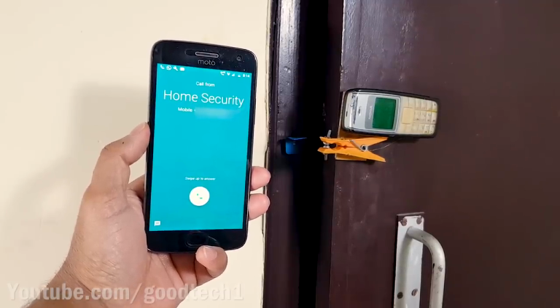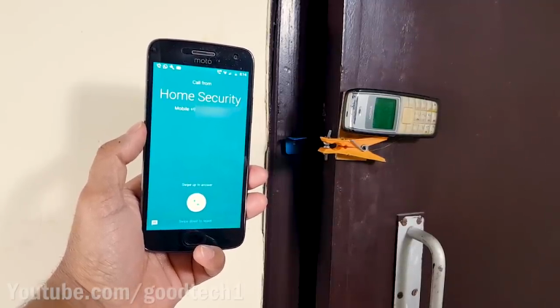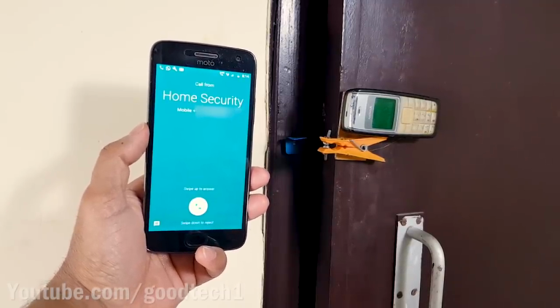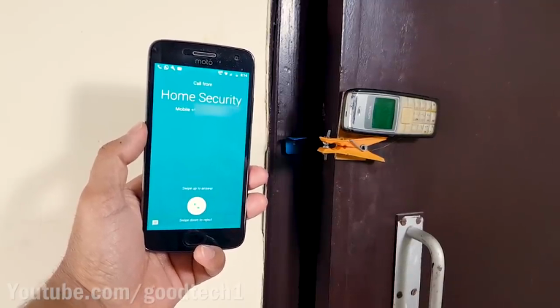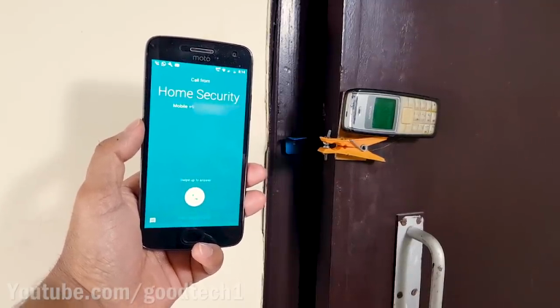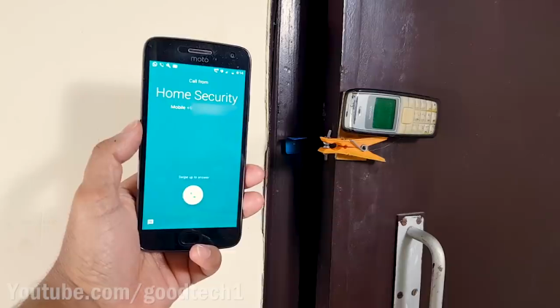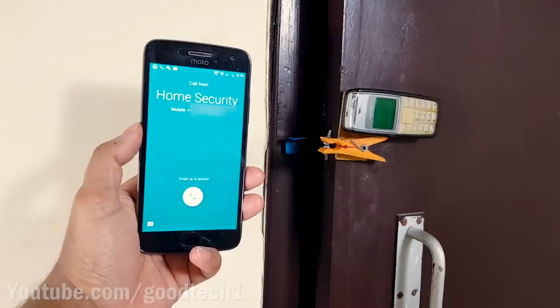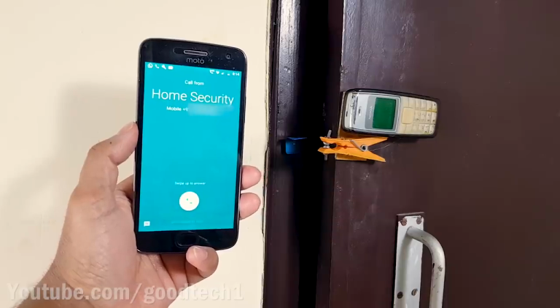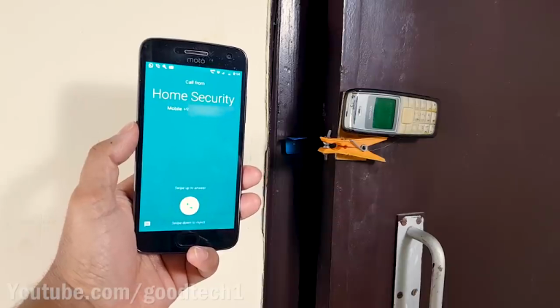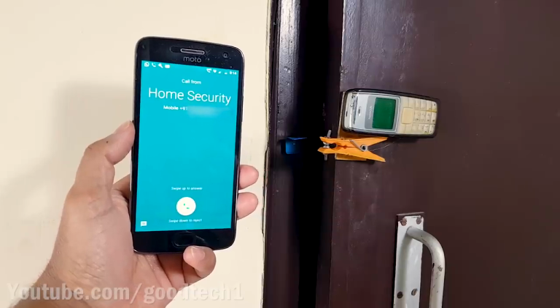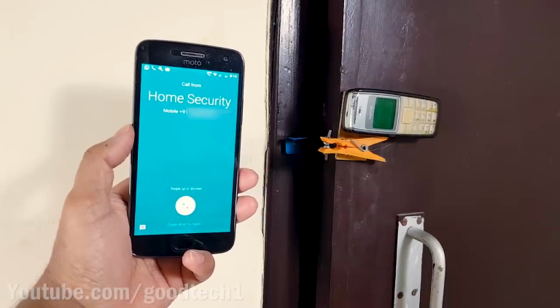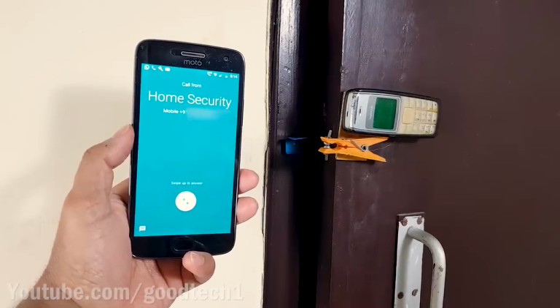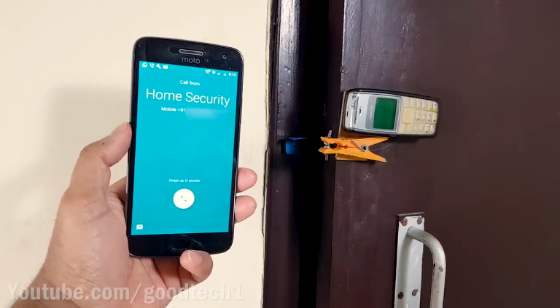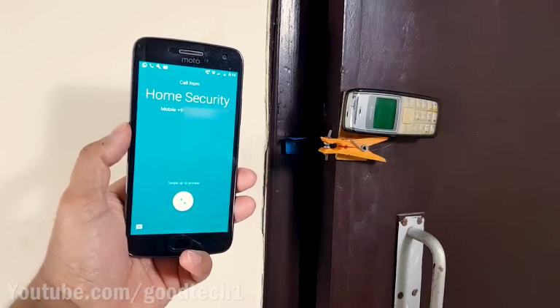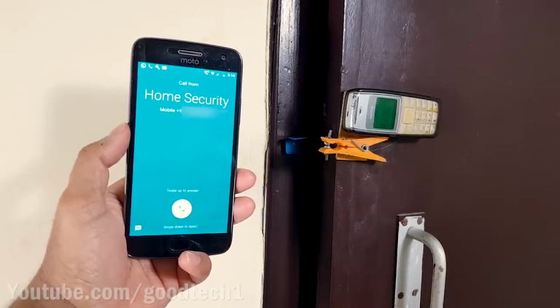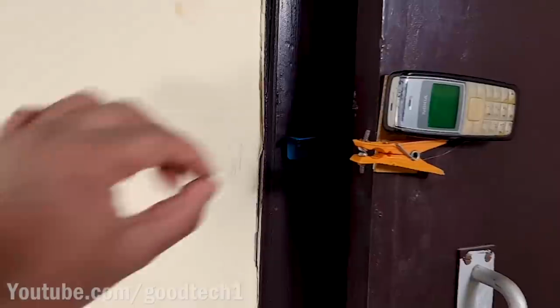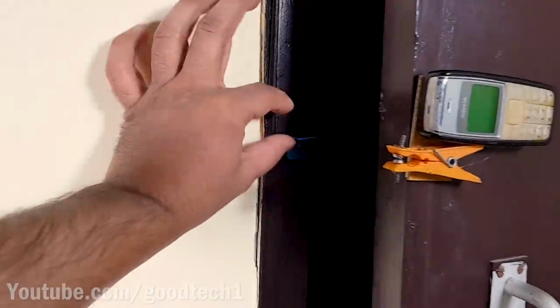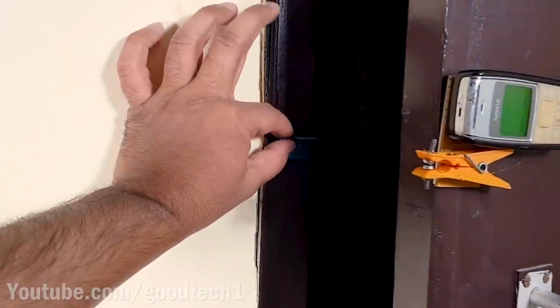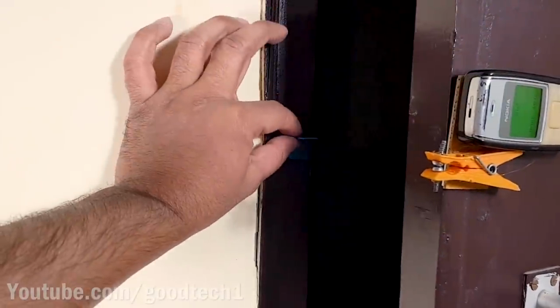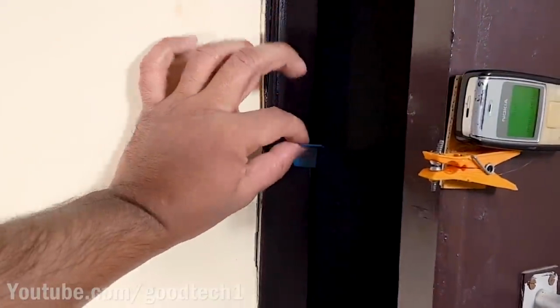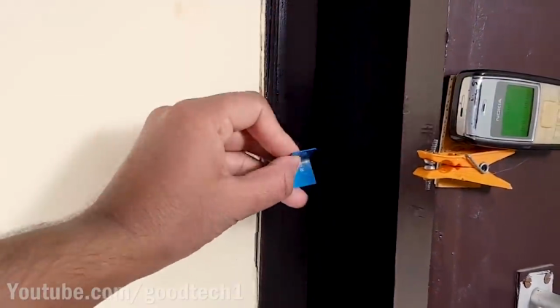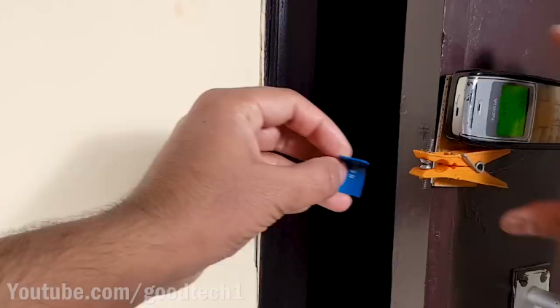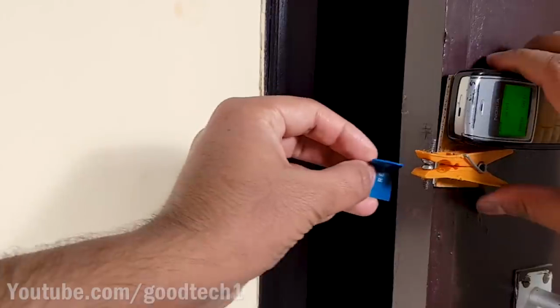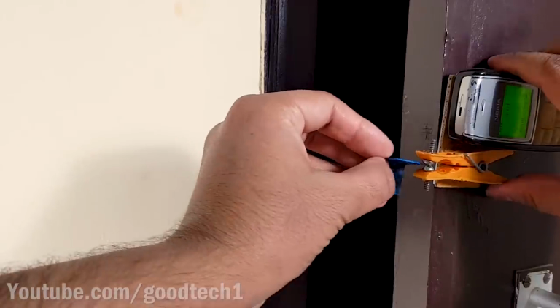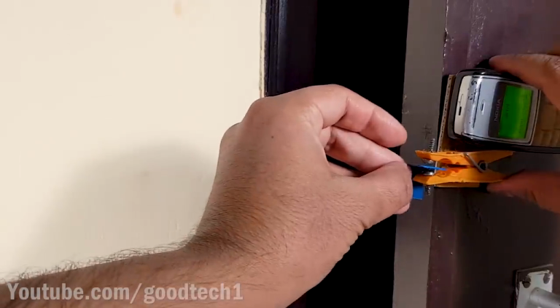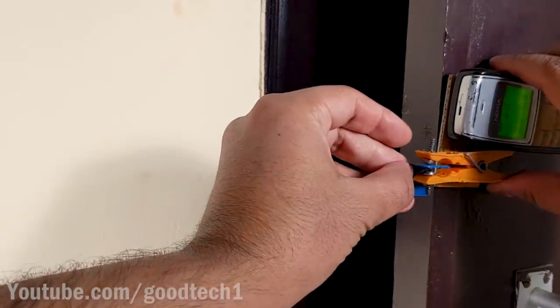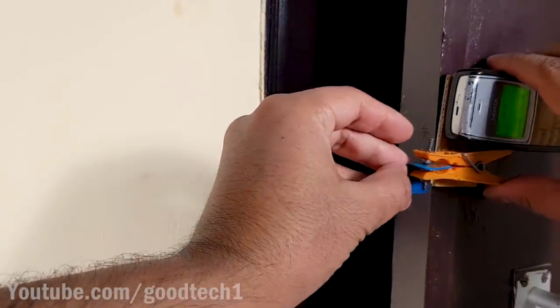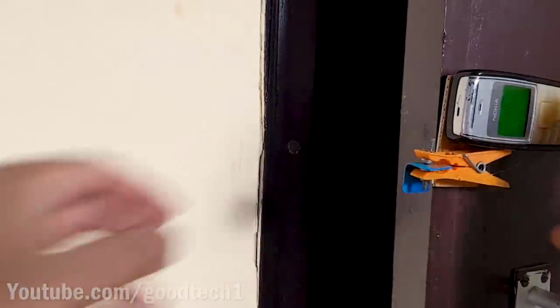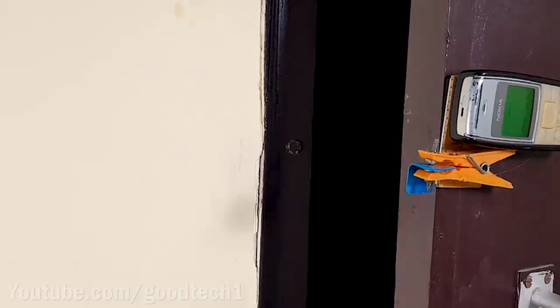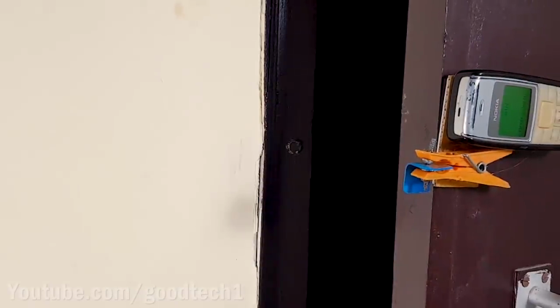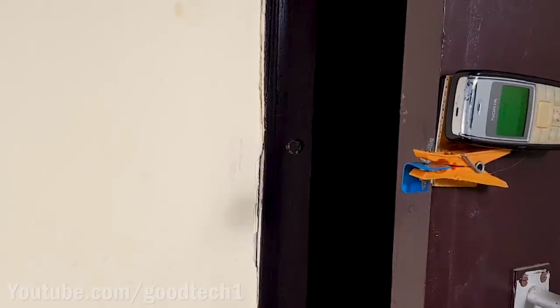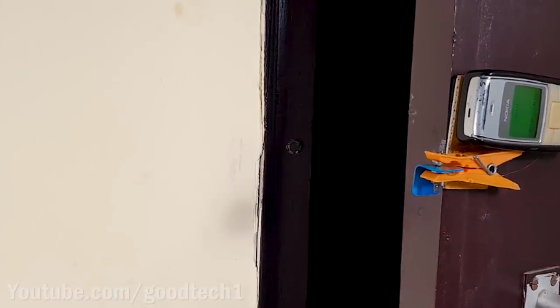This system acts as a very simple security alarm for your home. To reactivate the system, just pull out the card and insert it back between the screws.